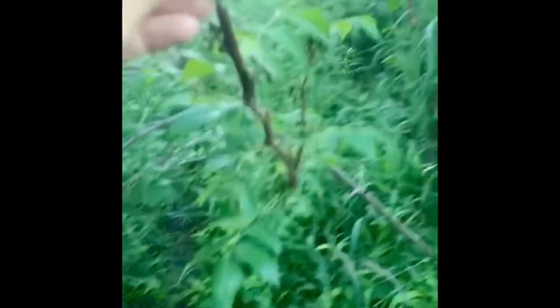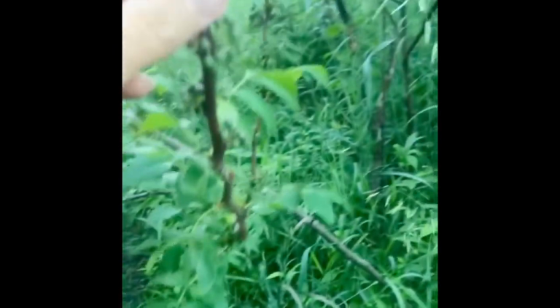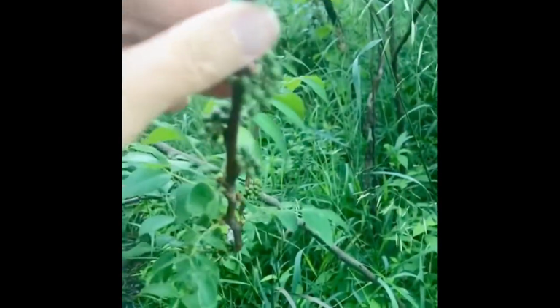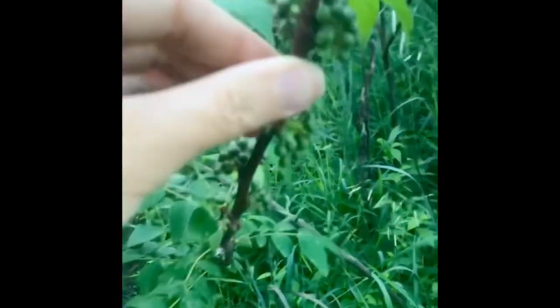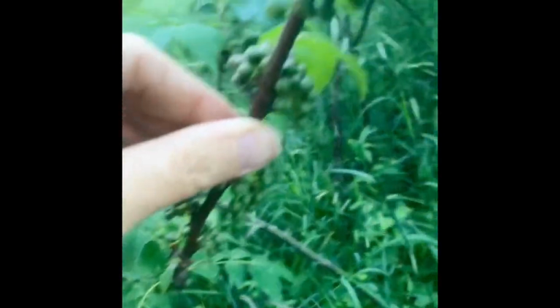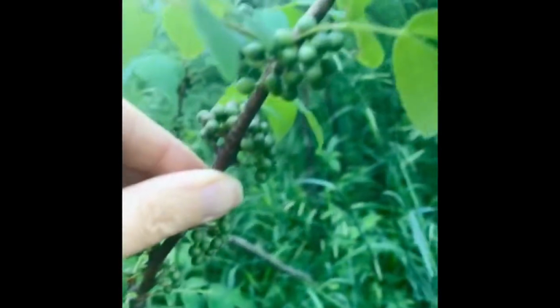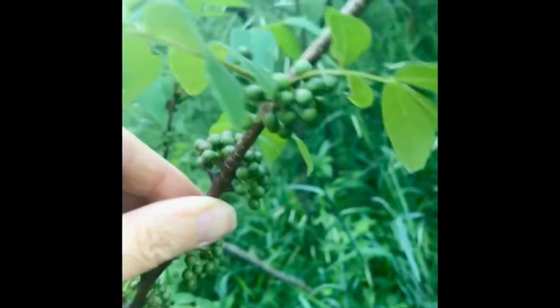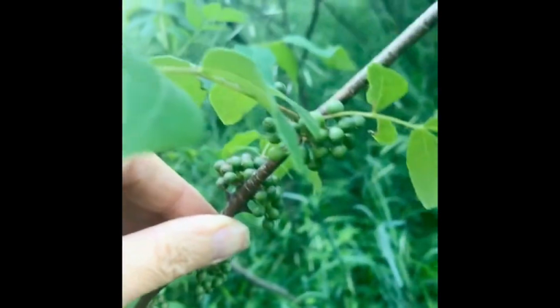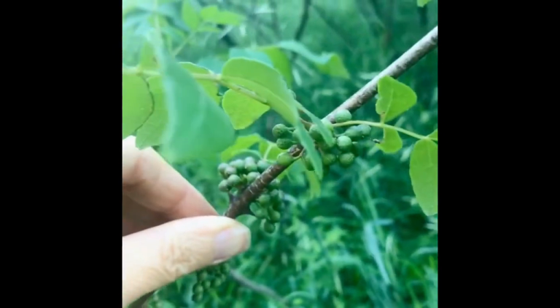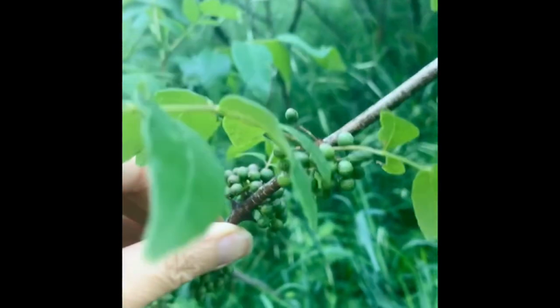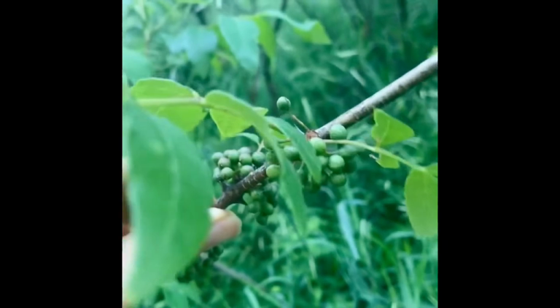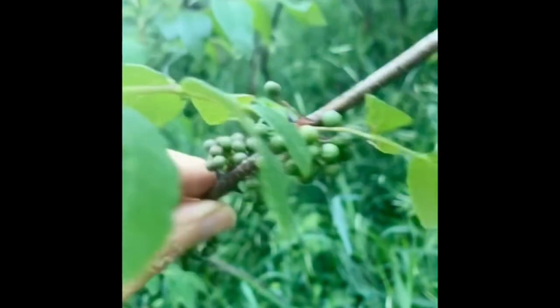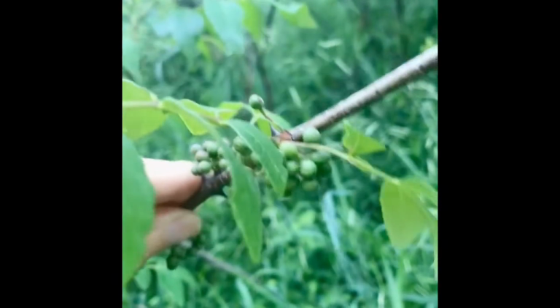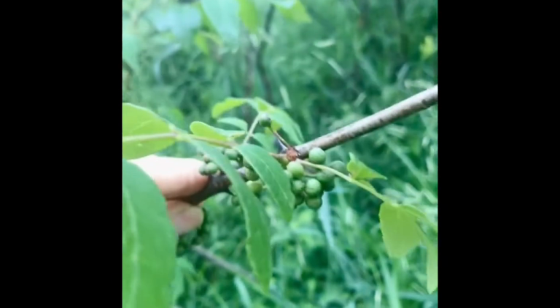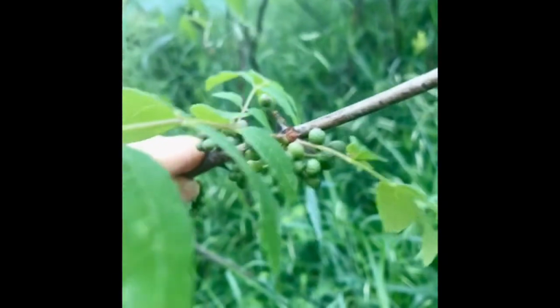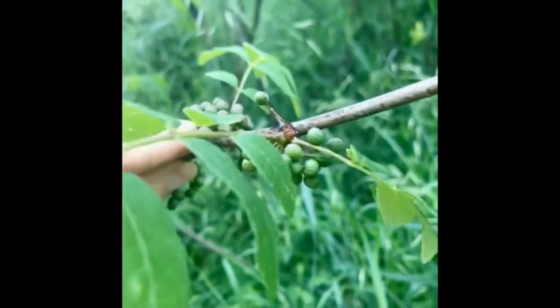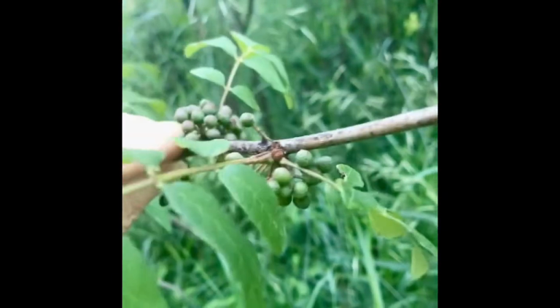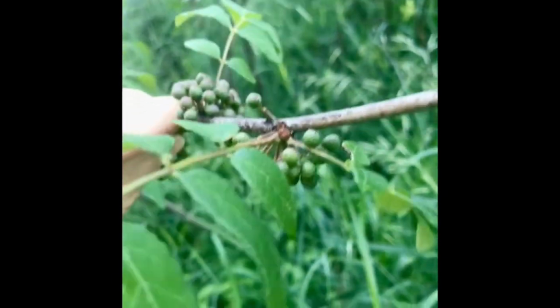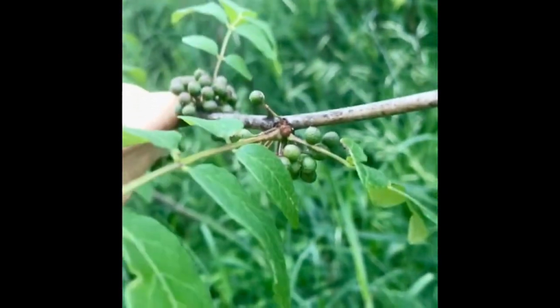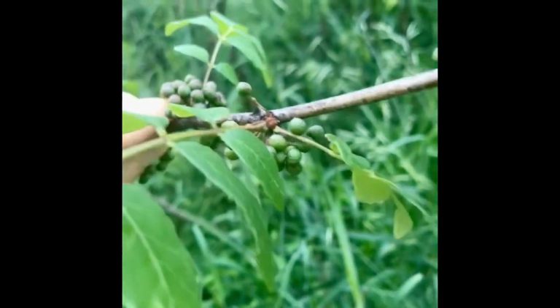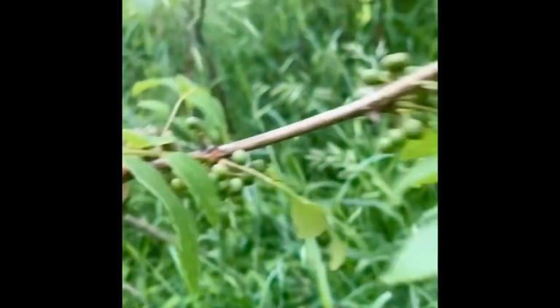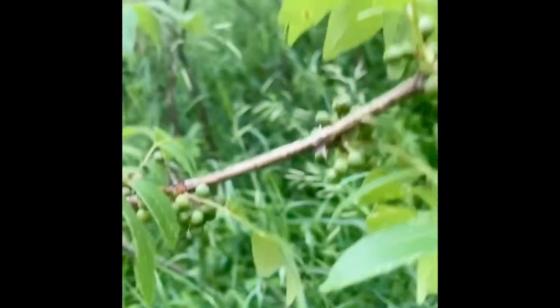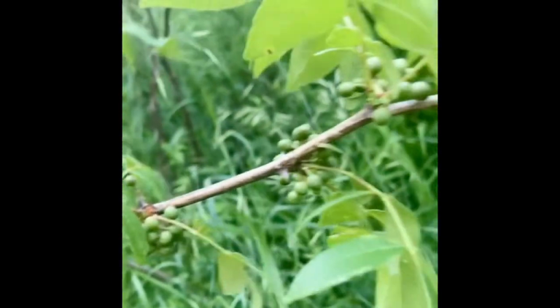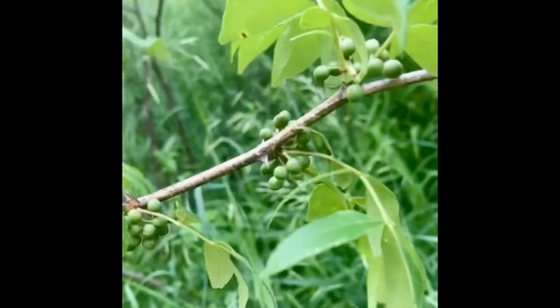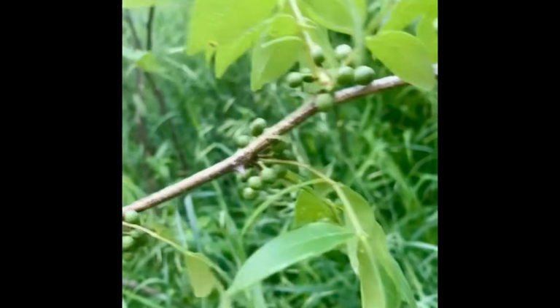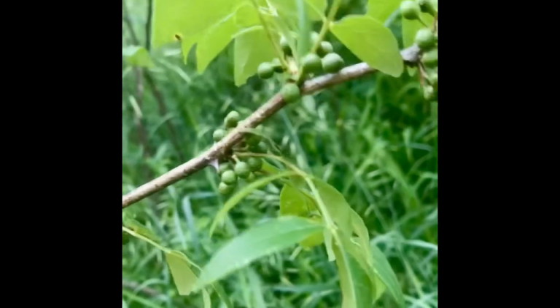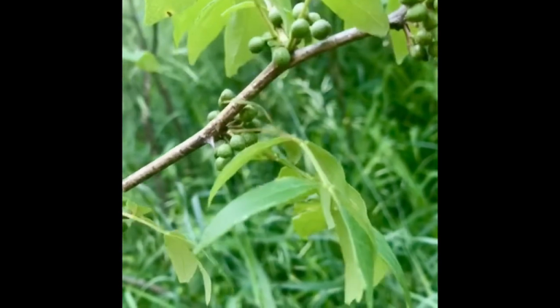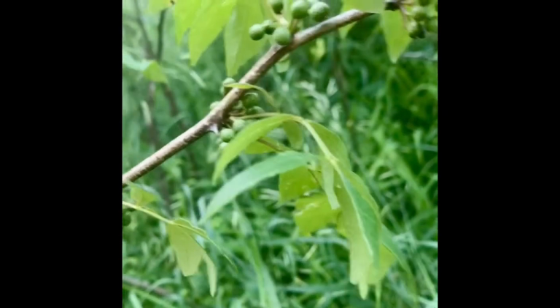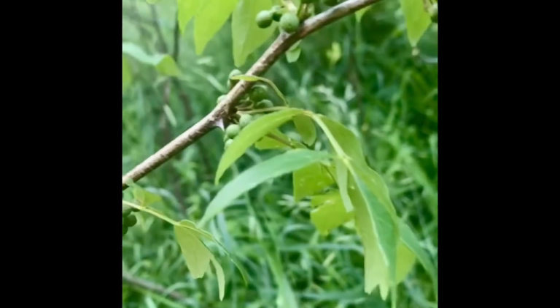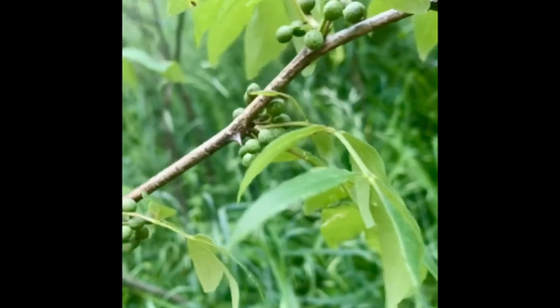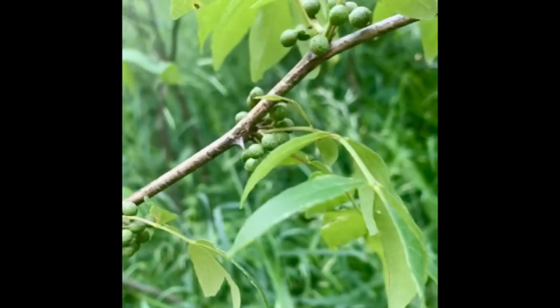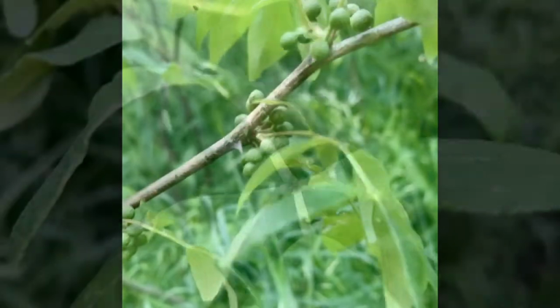I did some research and found out that it is actually northern or common prickly ash, and it is good for us medicinally. It also smells amazing.